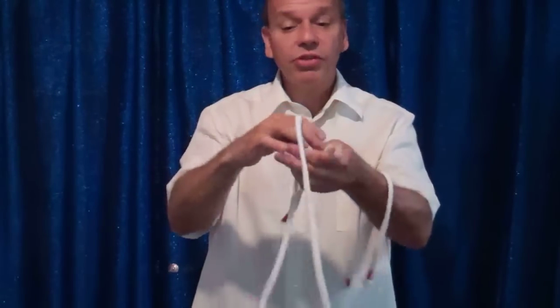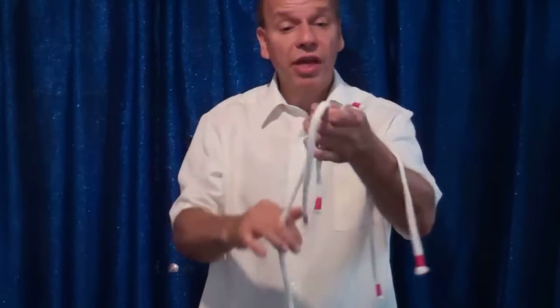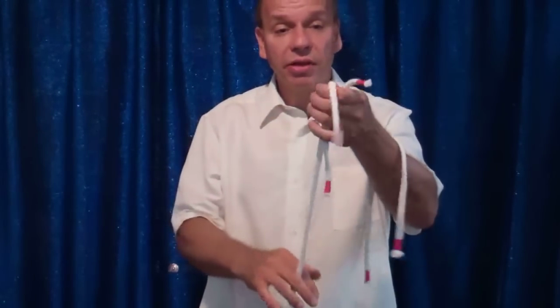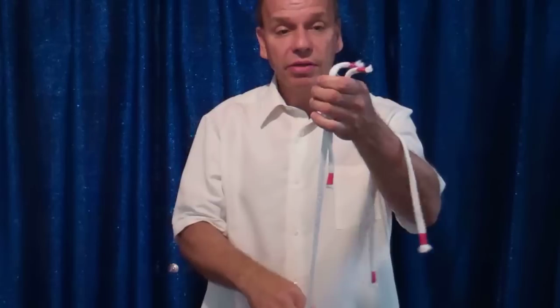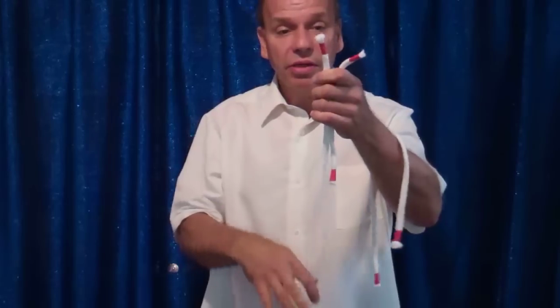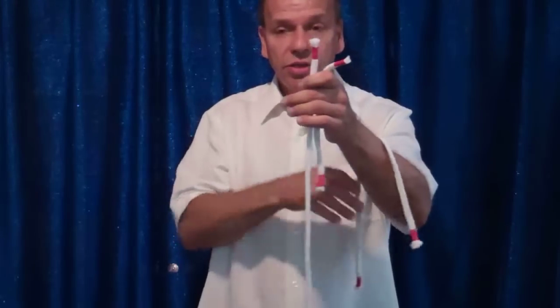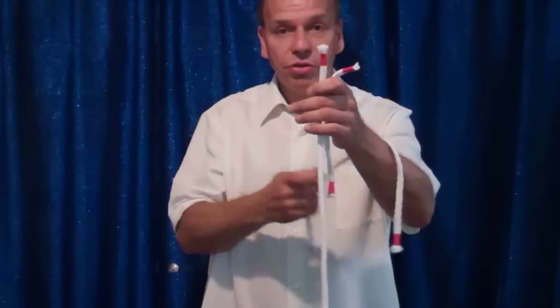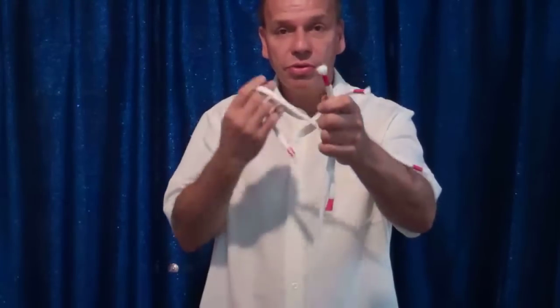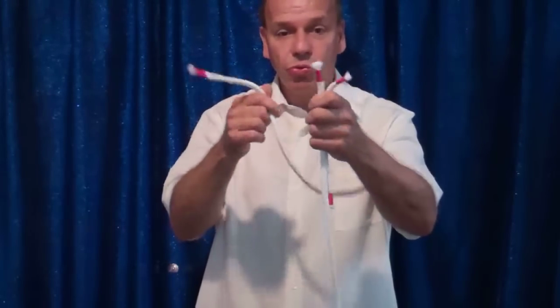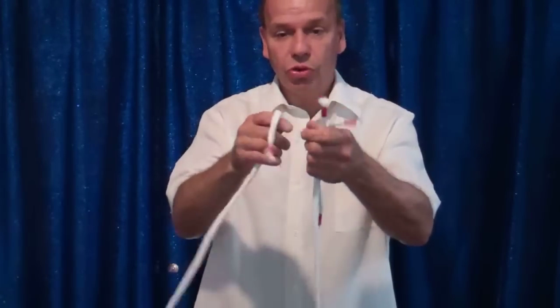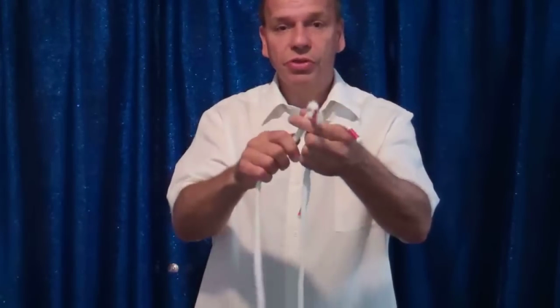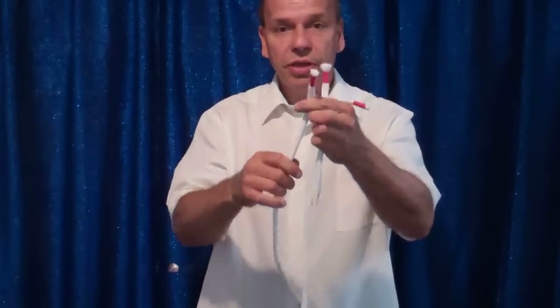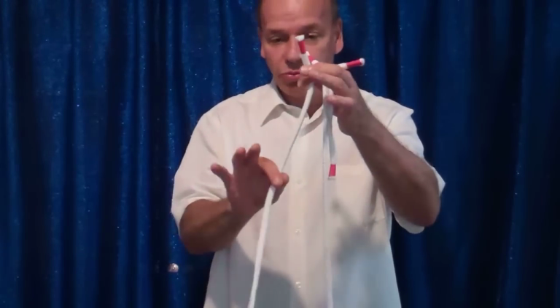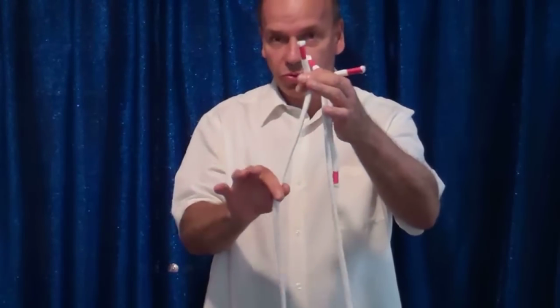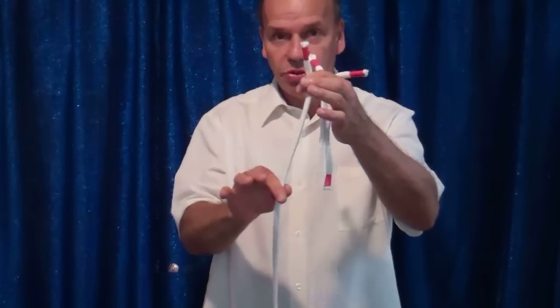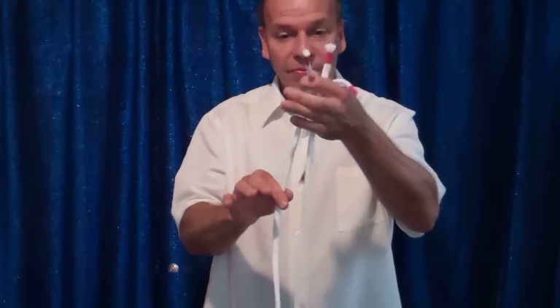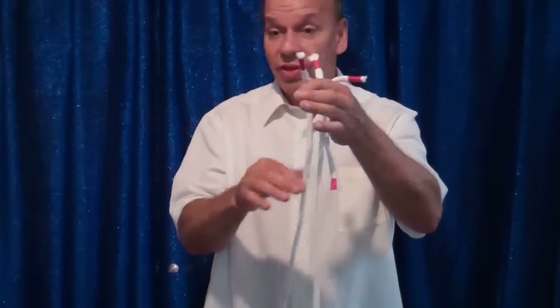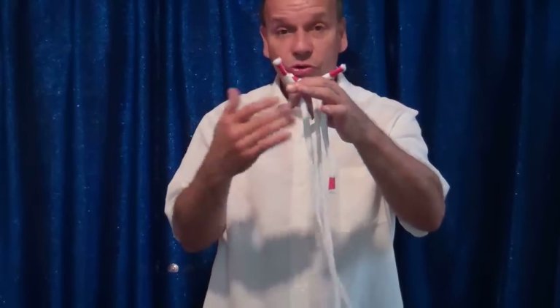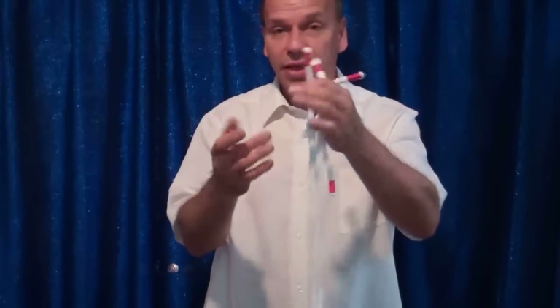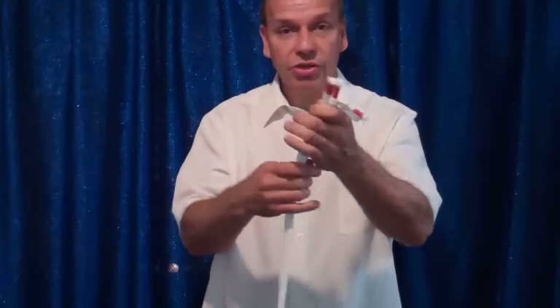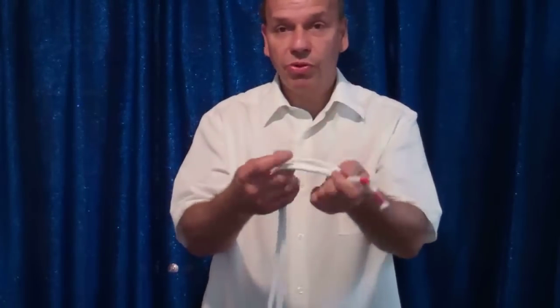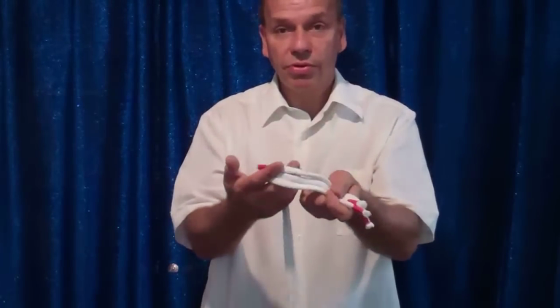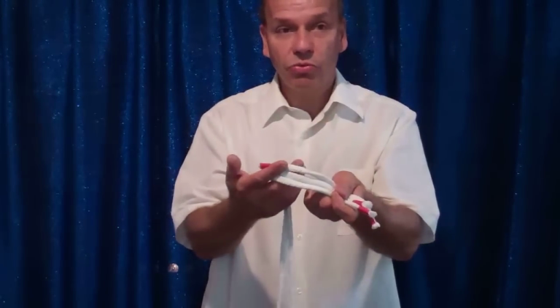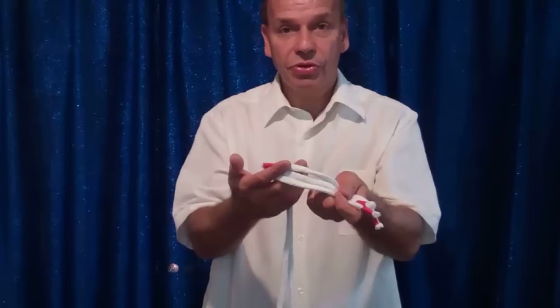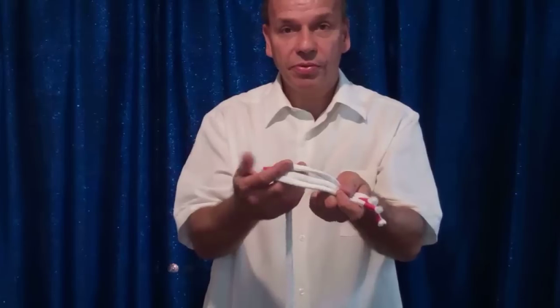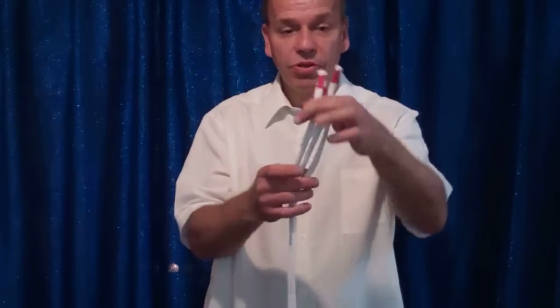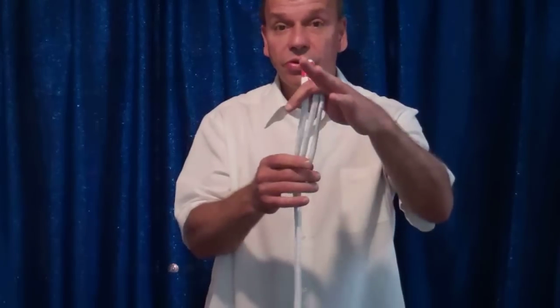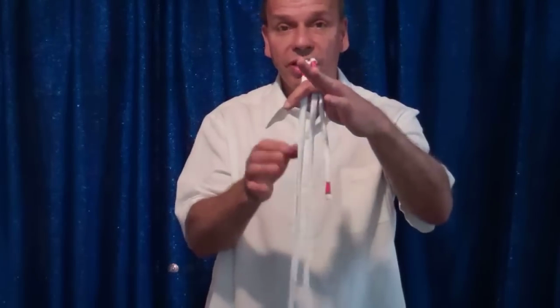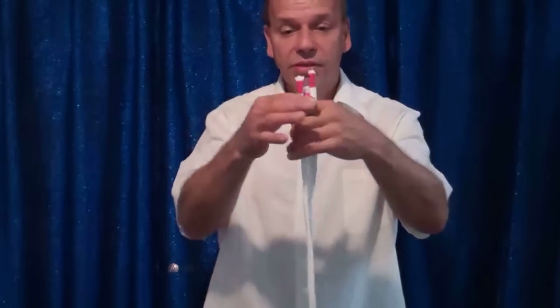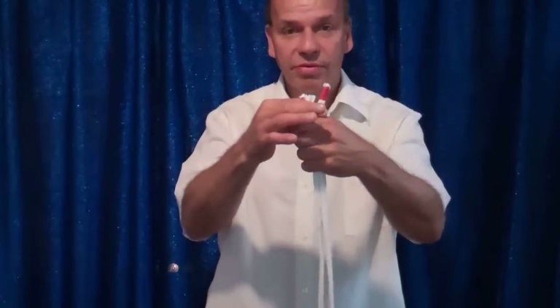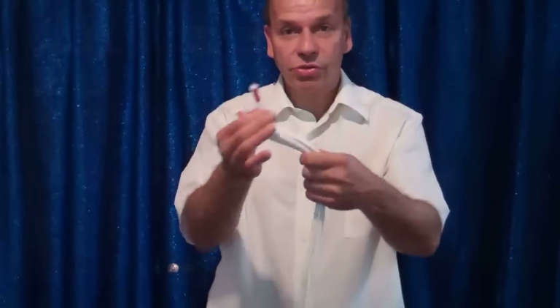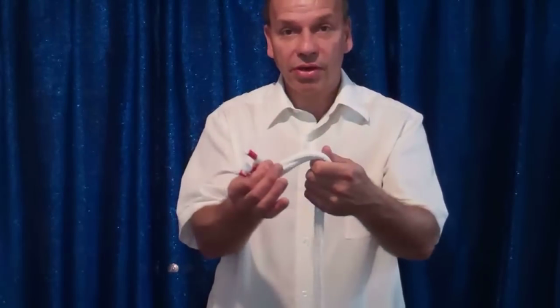Professor's Nightmare — easy to do, real ropes, comes with the ropes. Now you can make extra sets with your own rope too, once you know the effect. Professor's Nightmare.